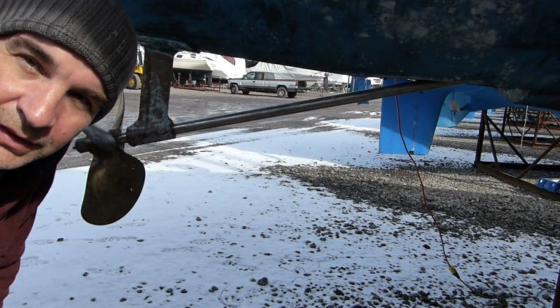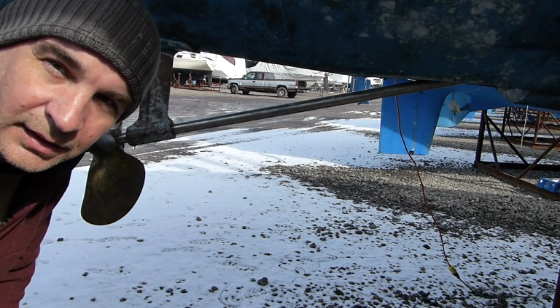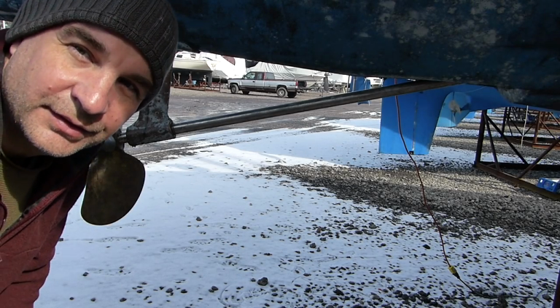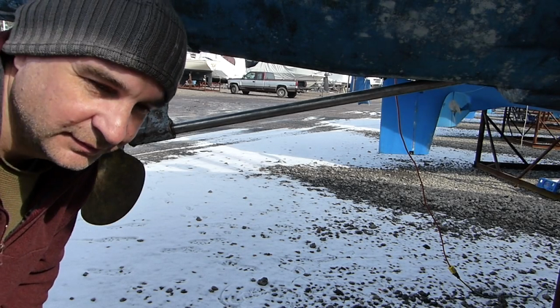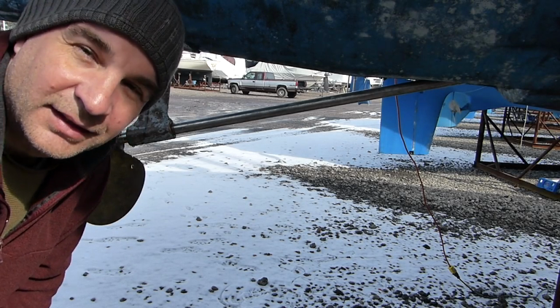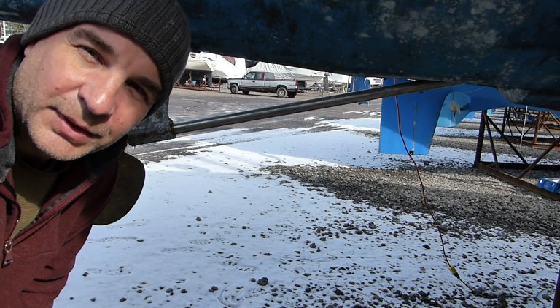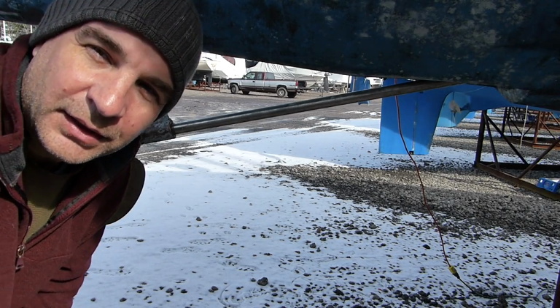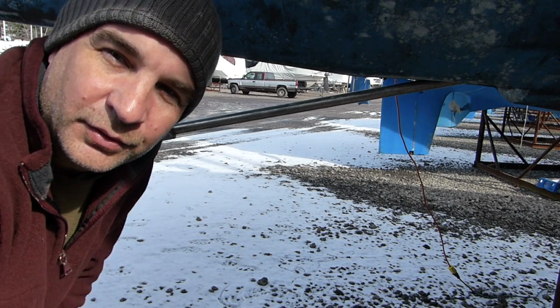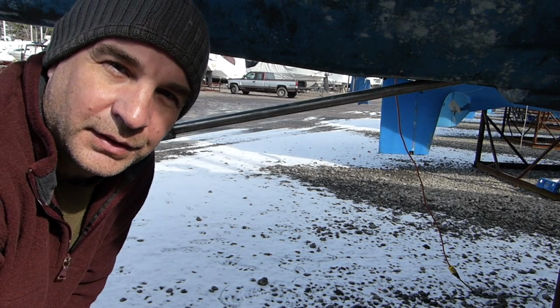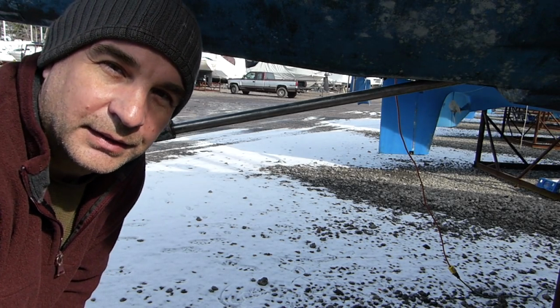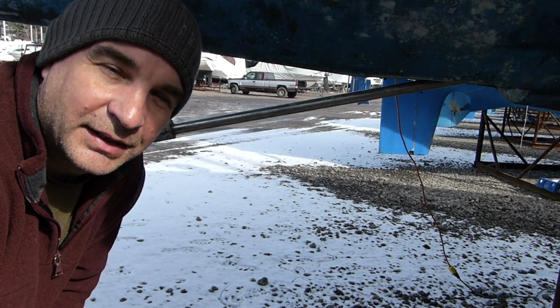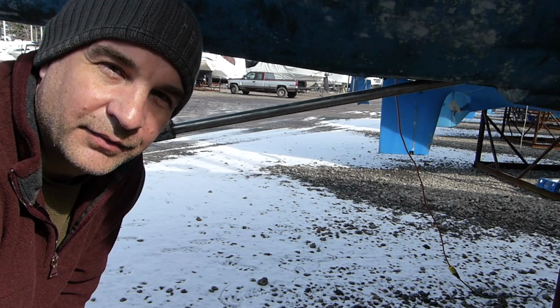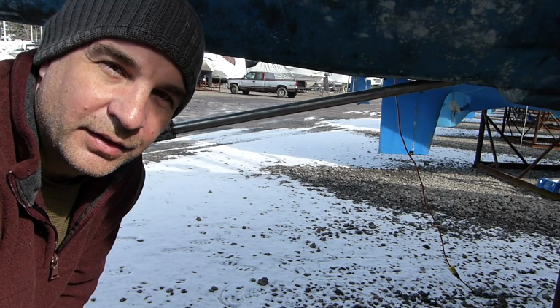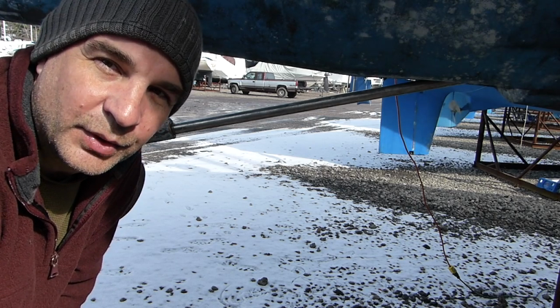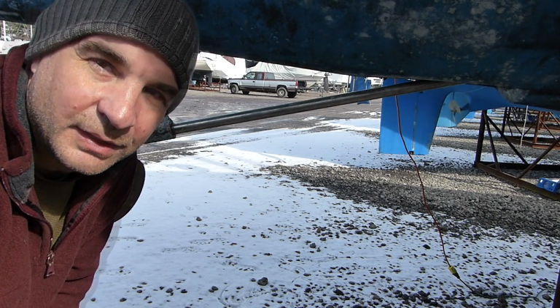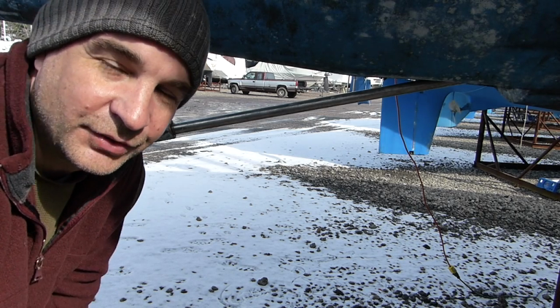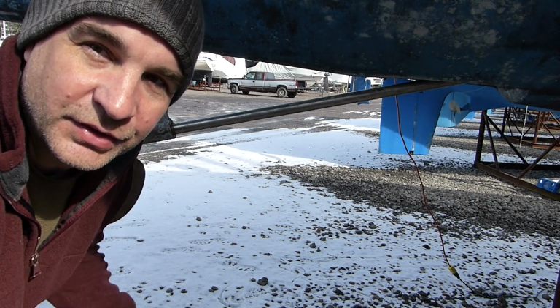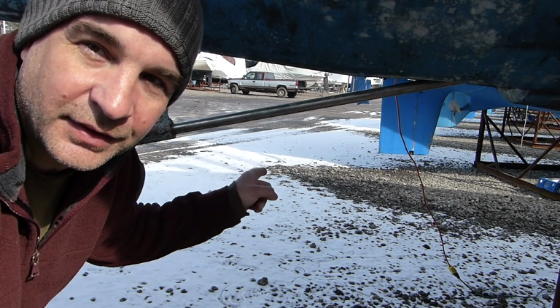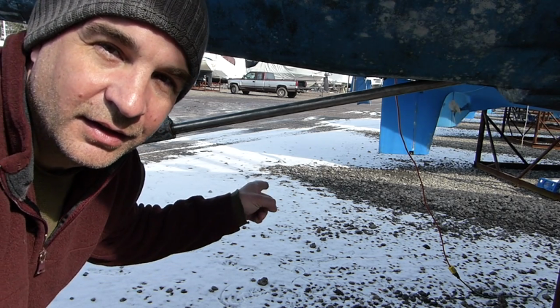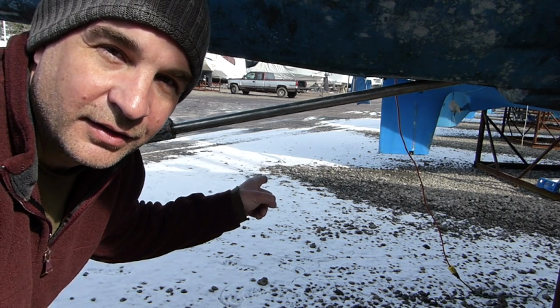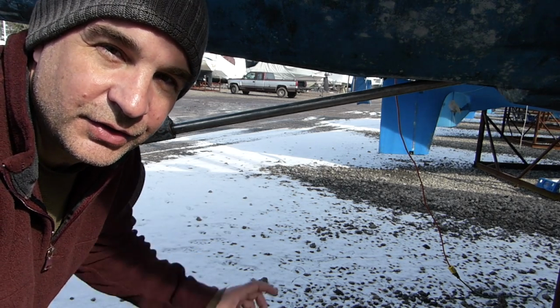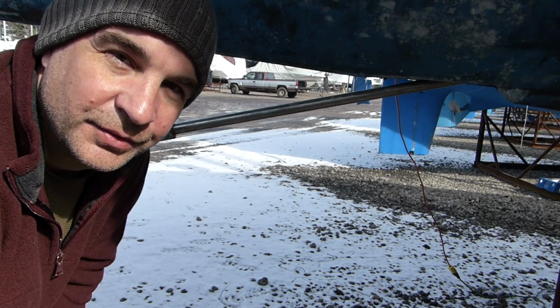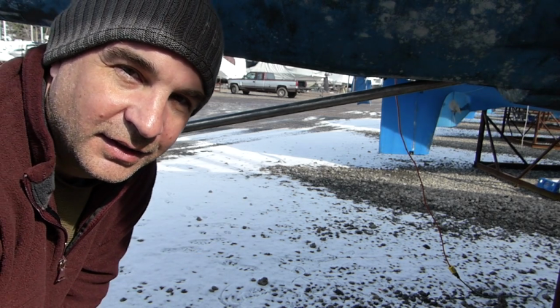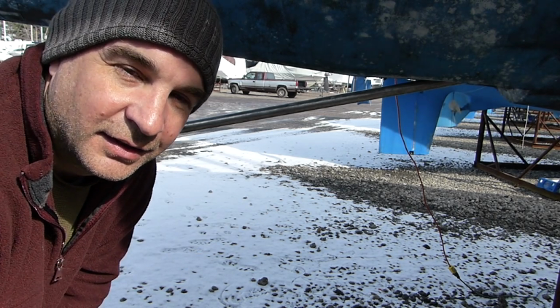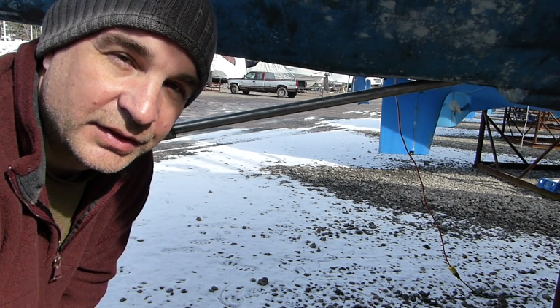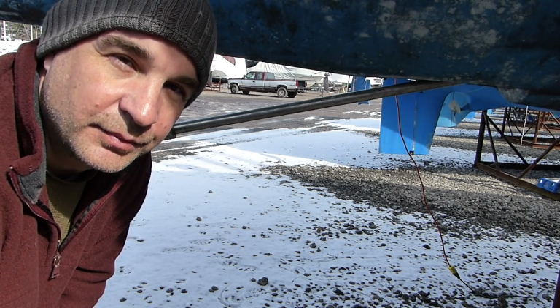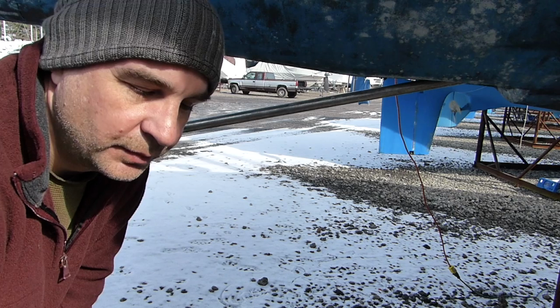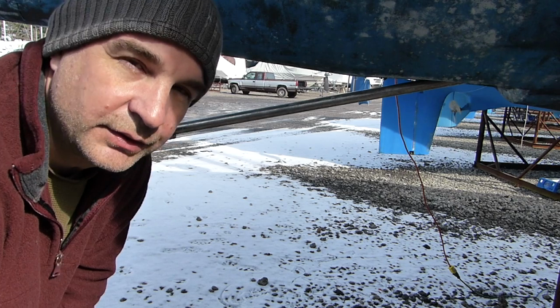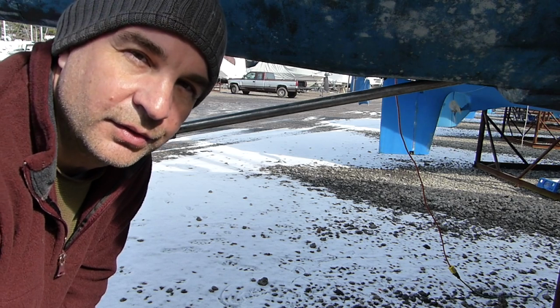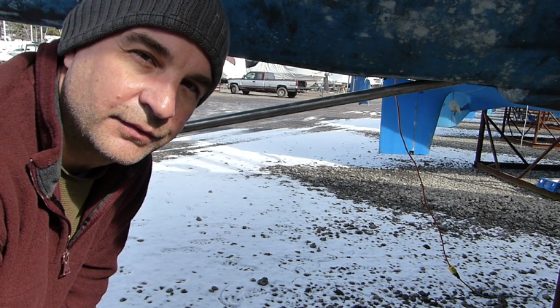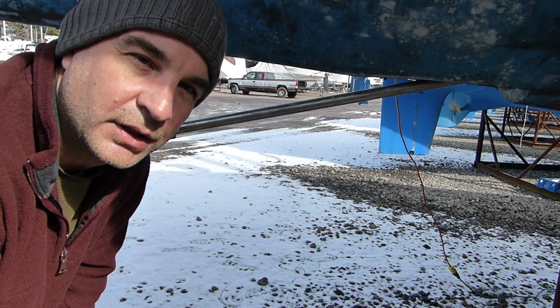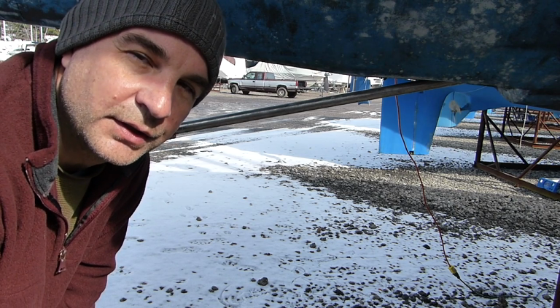Hey guys. Sorry about the background noise. I actually have the heat on on the boat. As you can see out there, there is snow. But it's actually pretty warm today, so I'm going to get a few projects done.